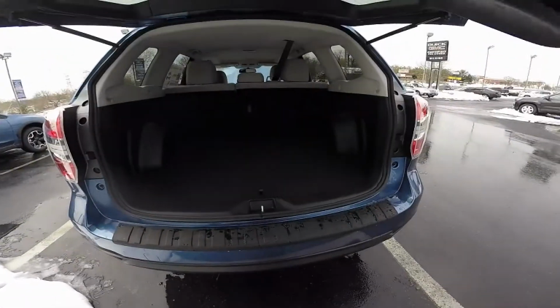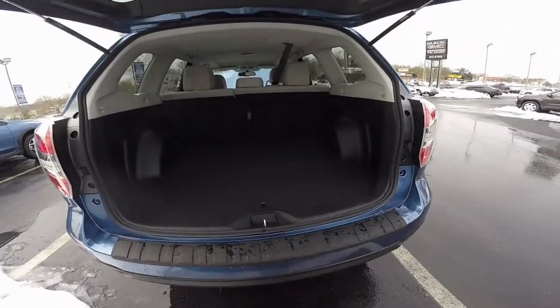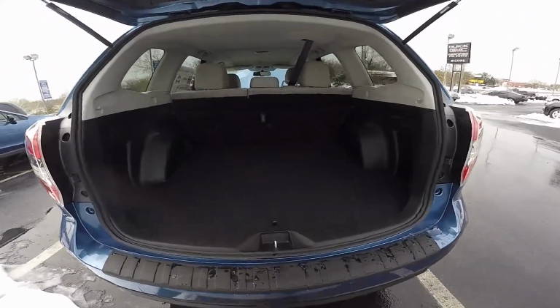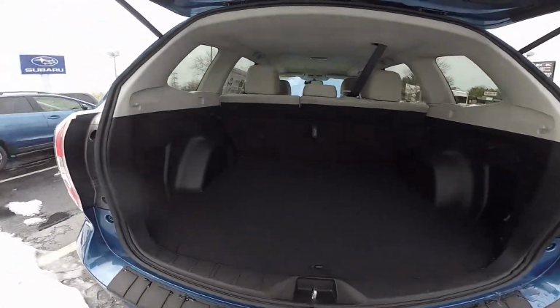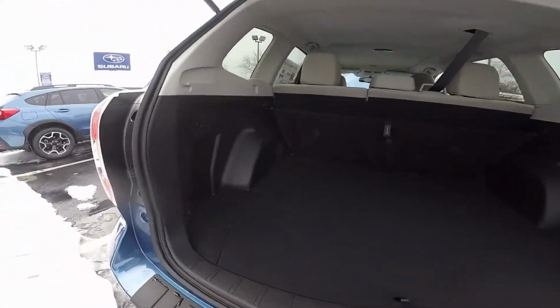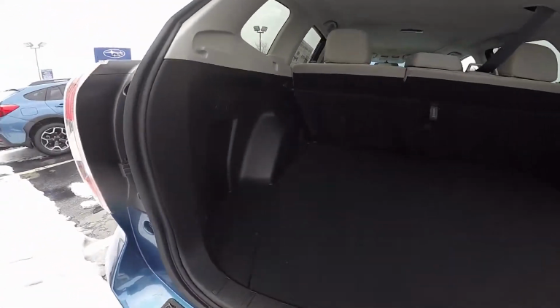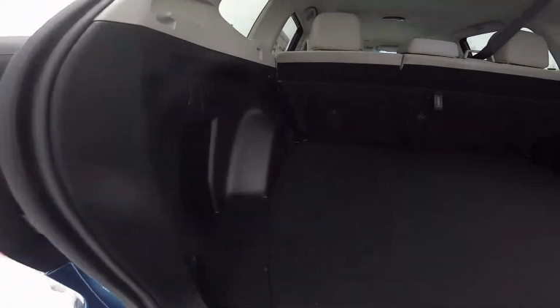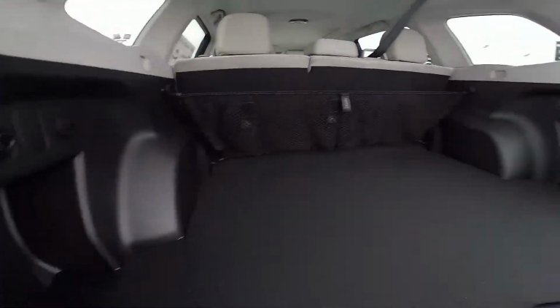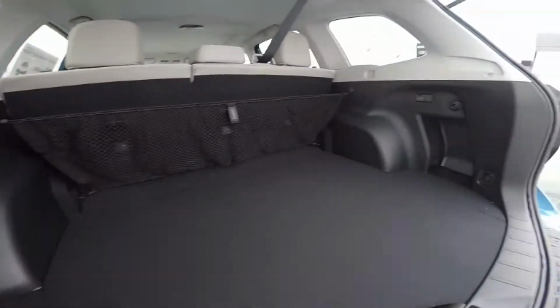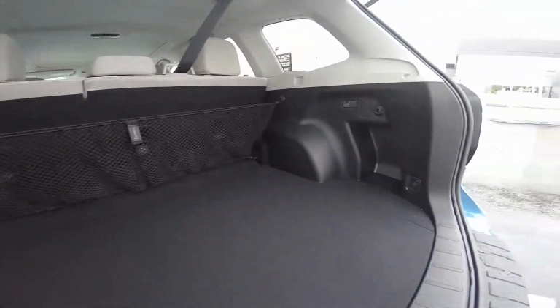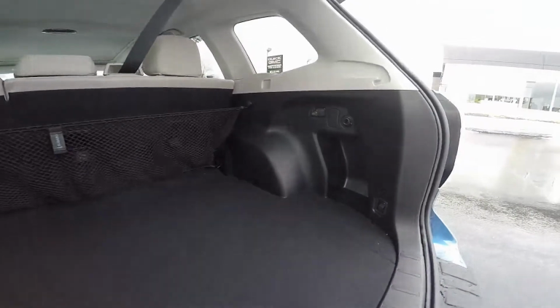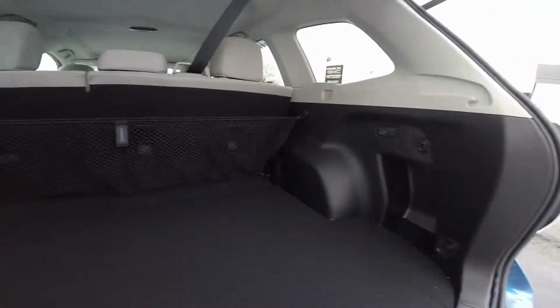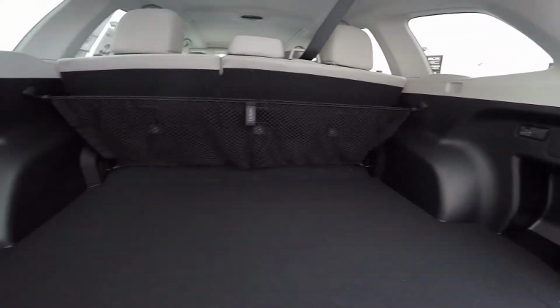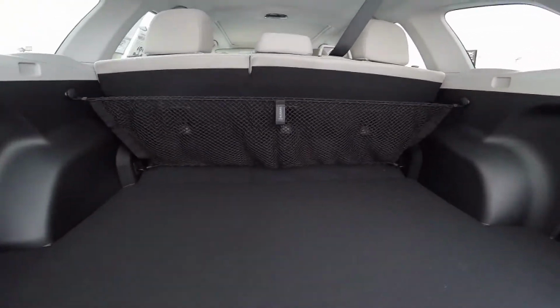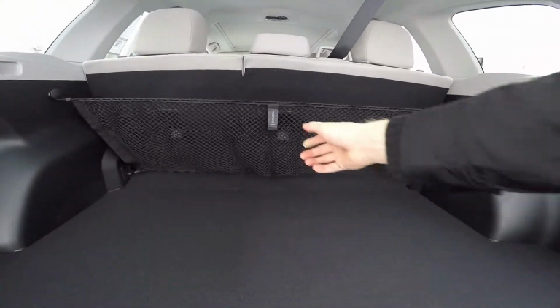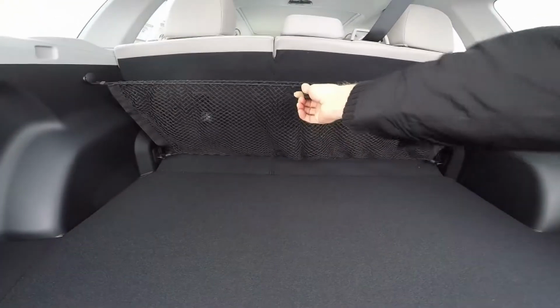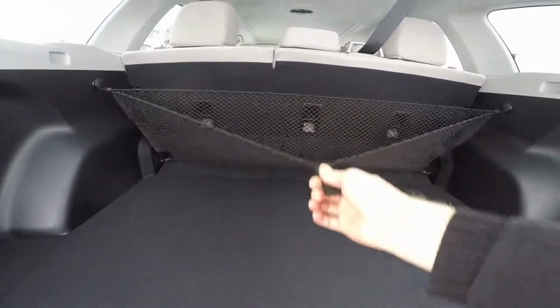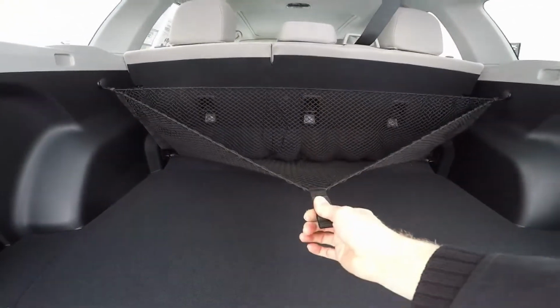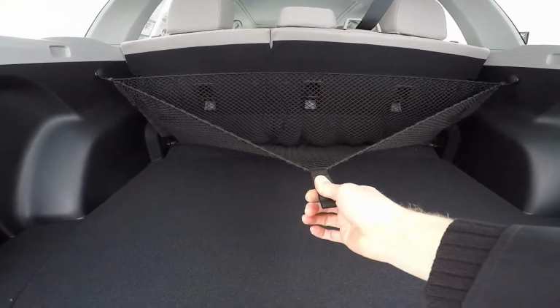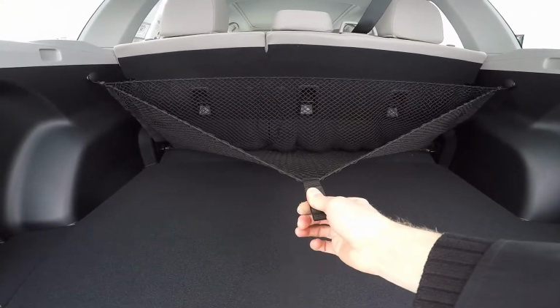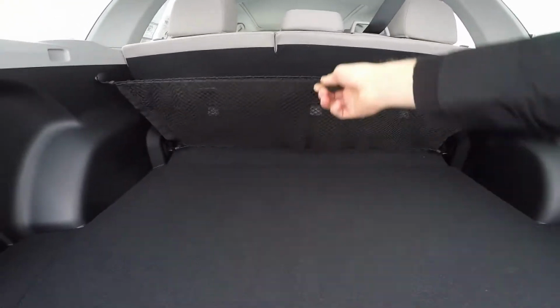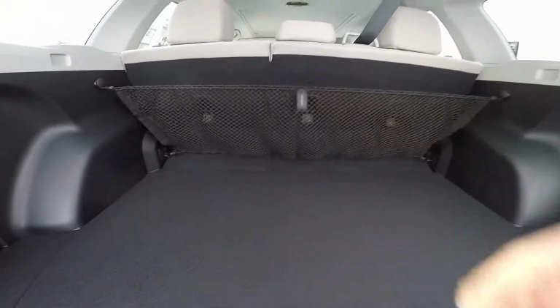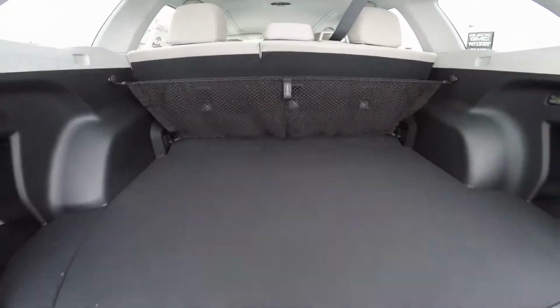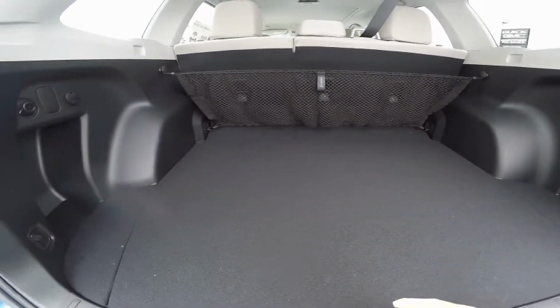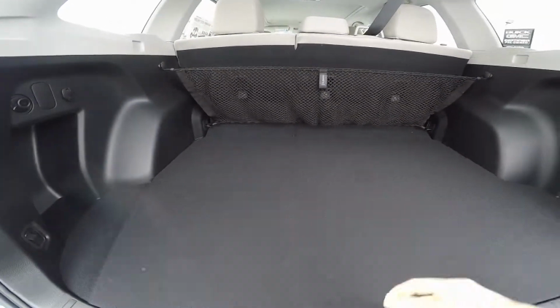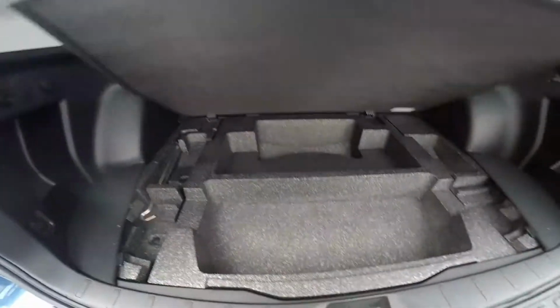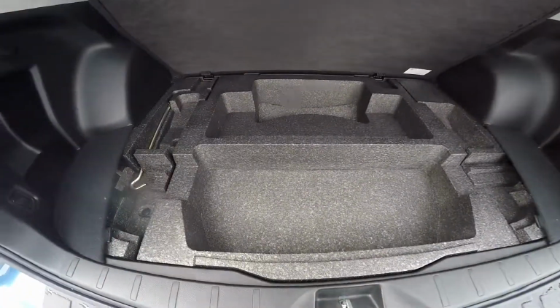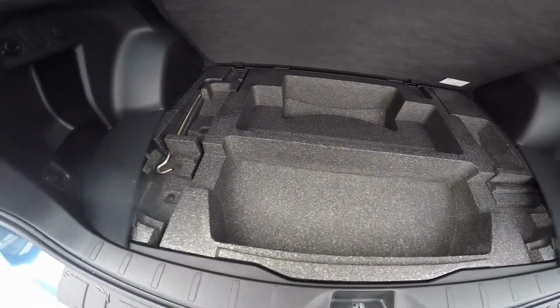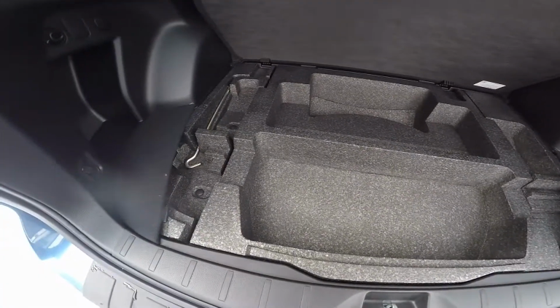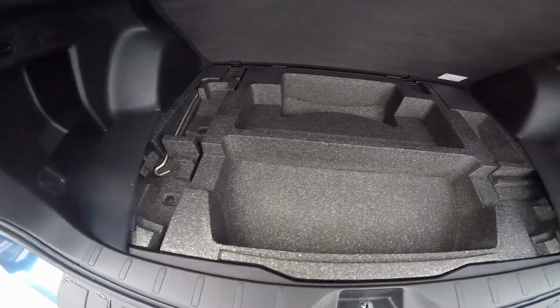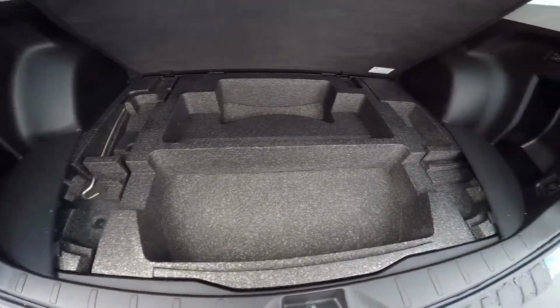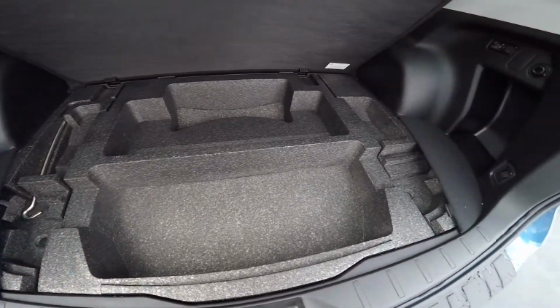Cargo room is never an issue with the Forester. You have ample cargo room to get your day-to-day tasks done or take the family on a trip. And with the available cargo cover, you can securely stow your items. Lift up the mat and you'll see even more cargo compartments underneath.